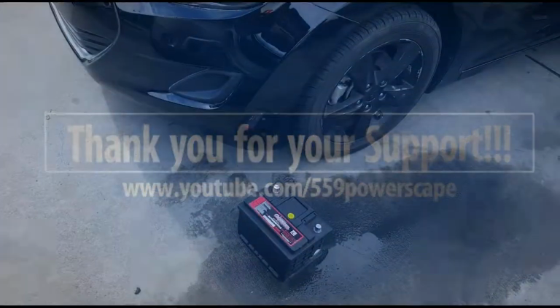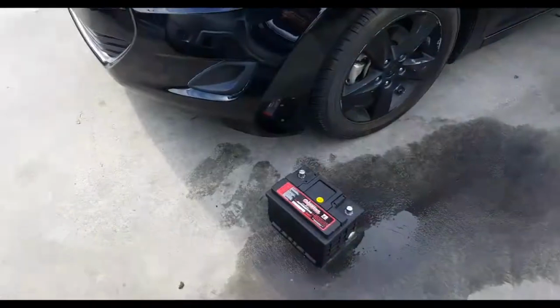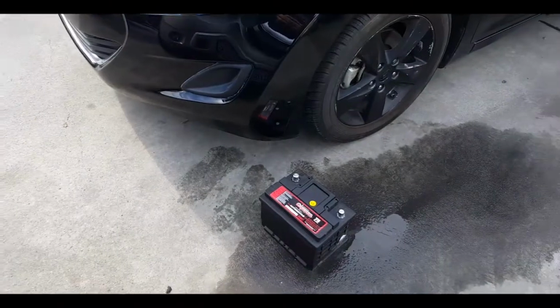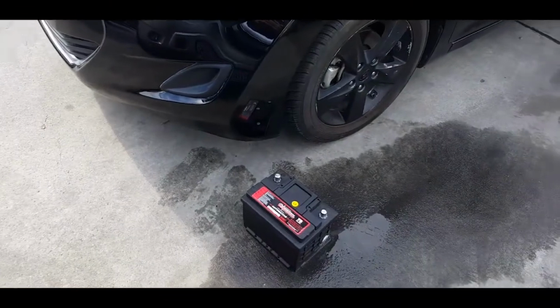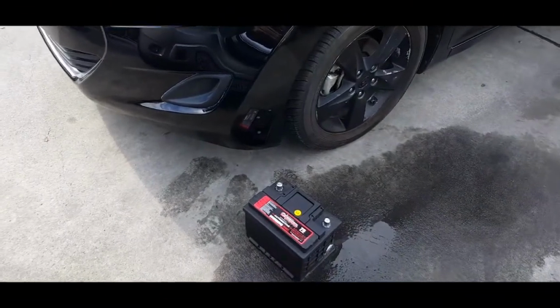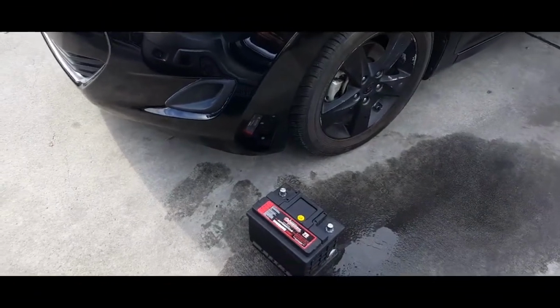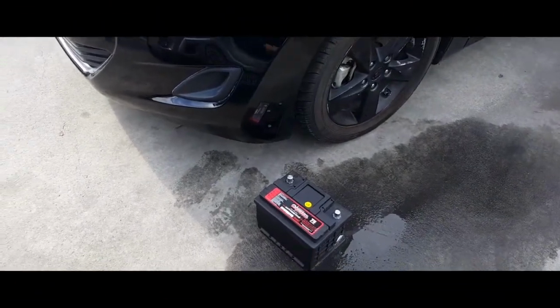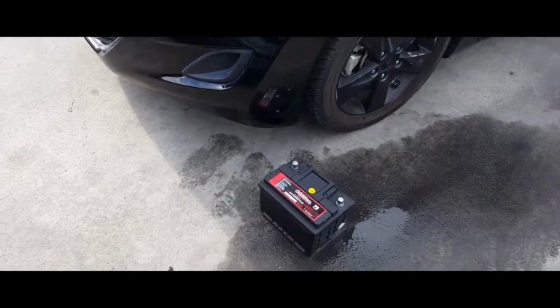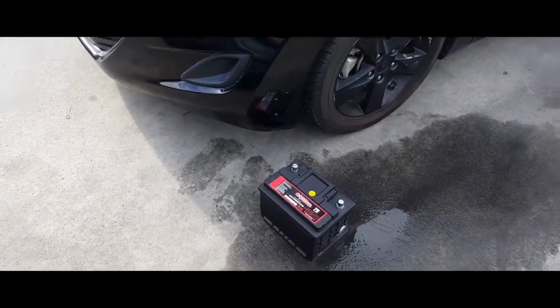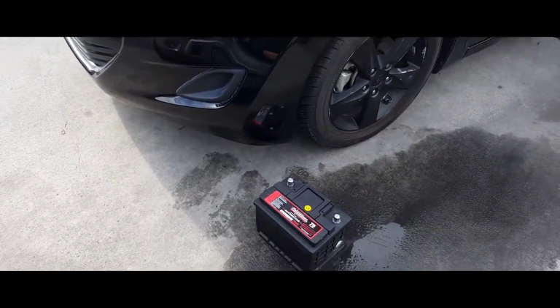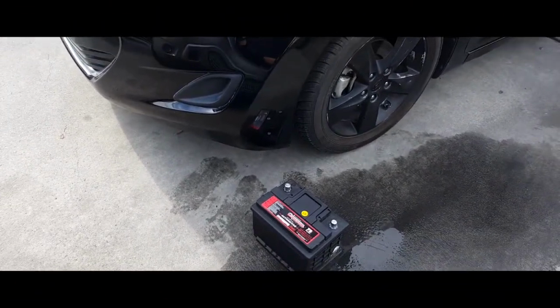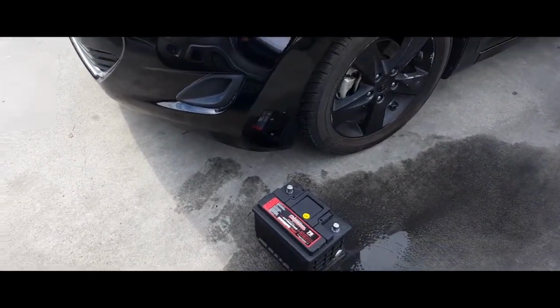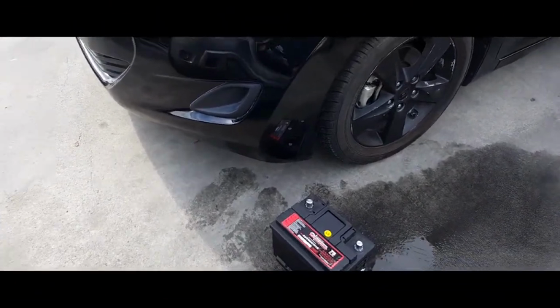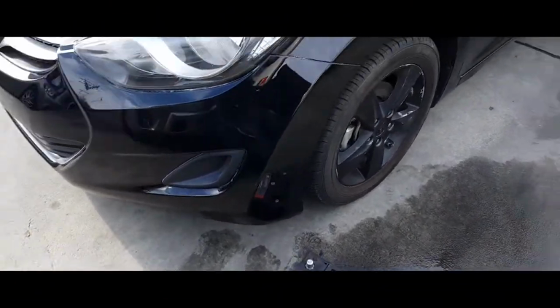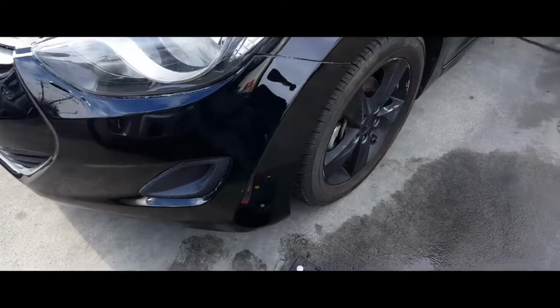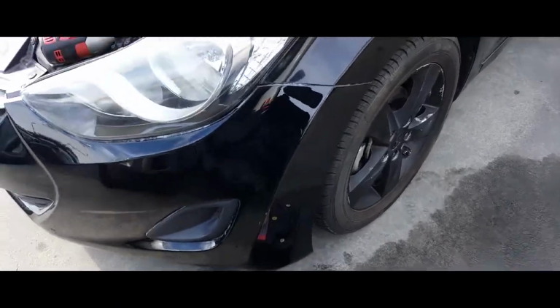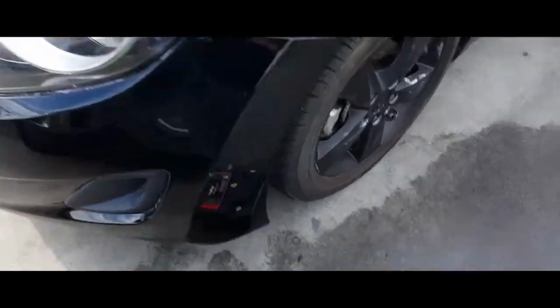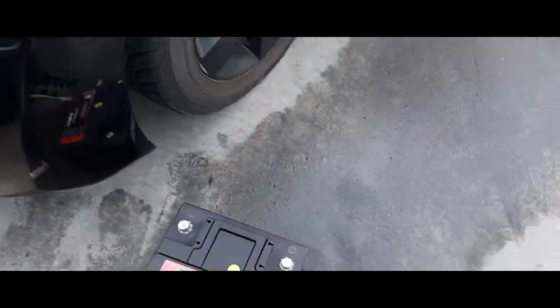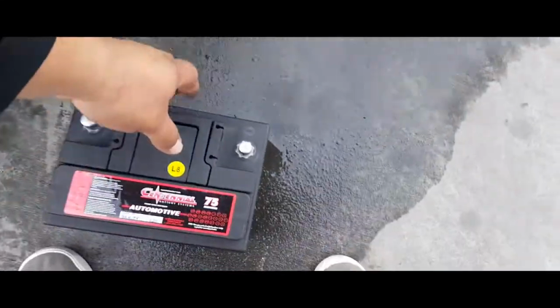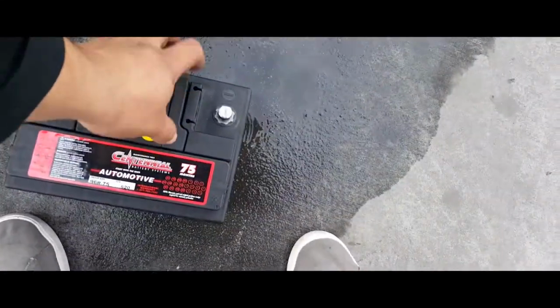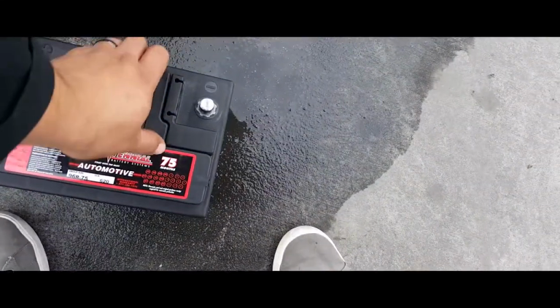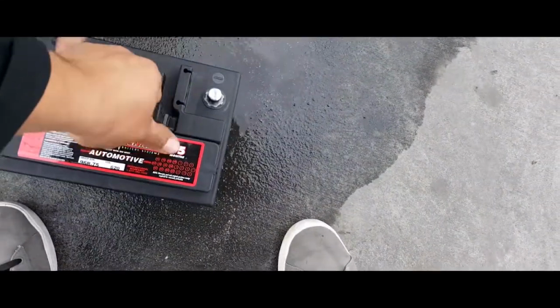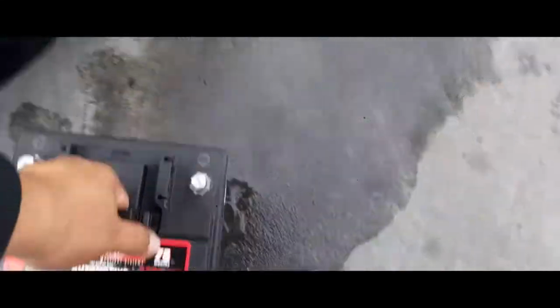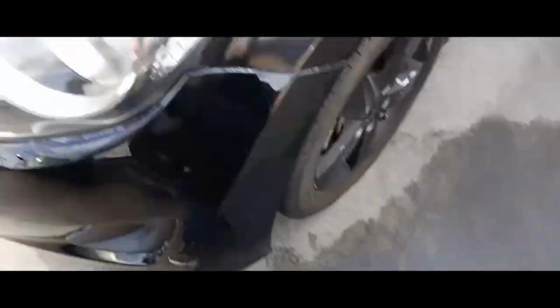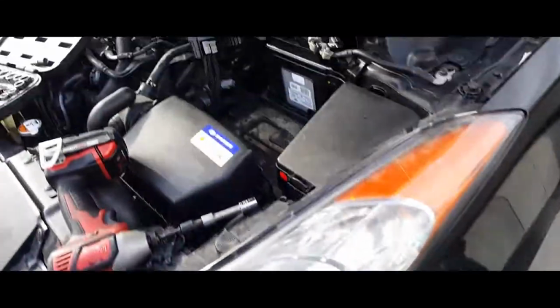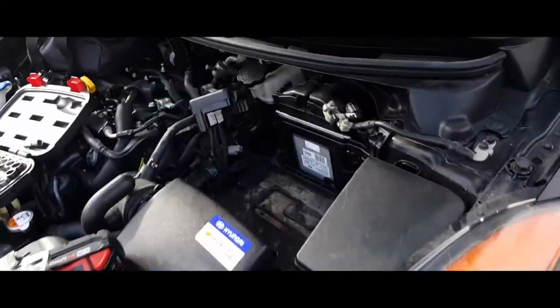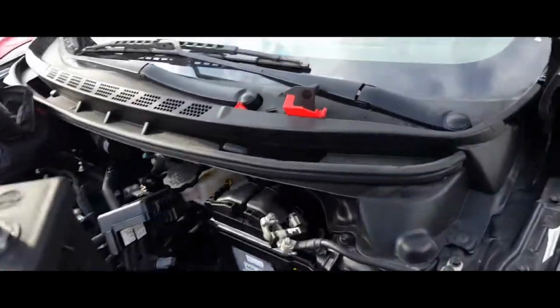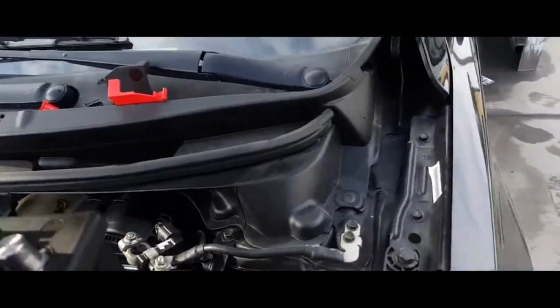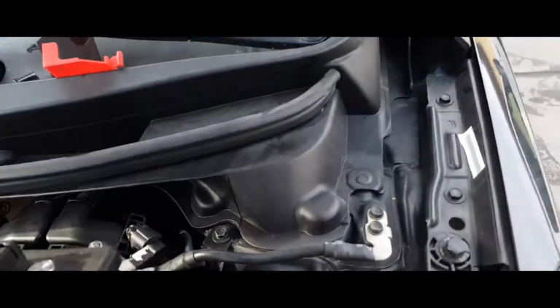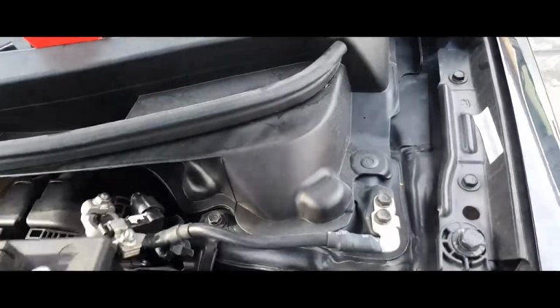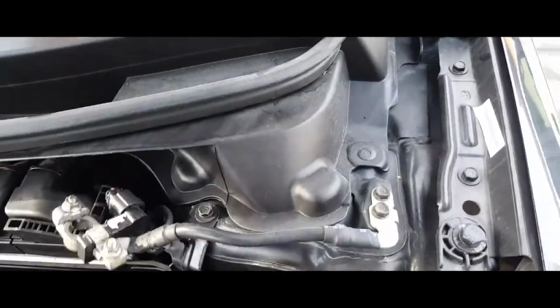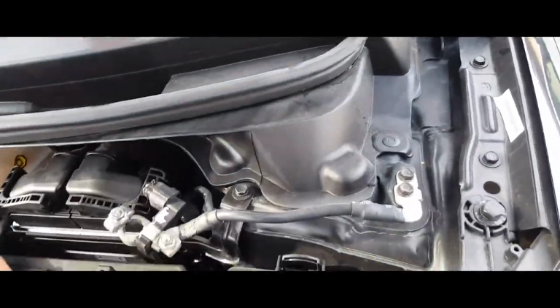Hey YouTube, today we're gonna install a battery on a 2013 Hyundai Elantra. First thing you want to do is pick up the battery and place the battery where it's supposed to go.